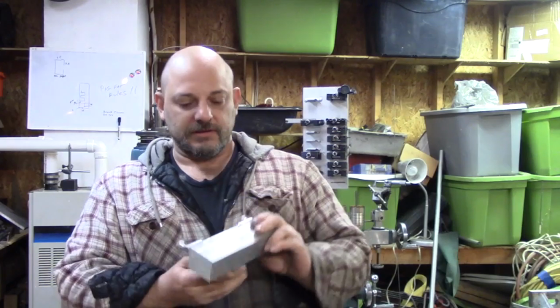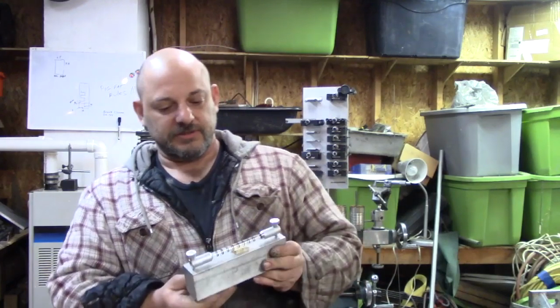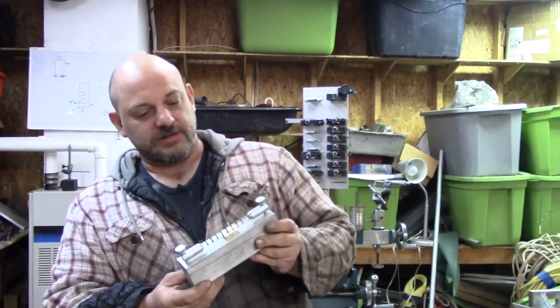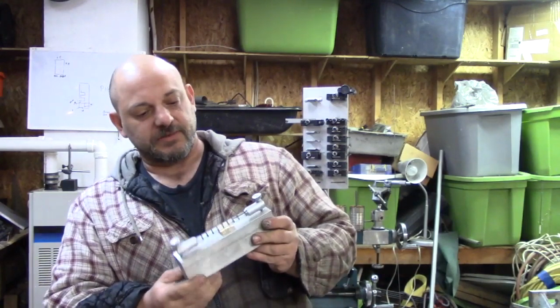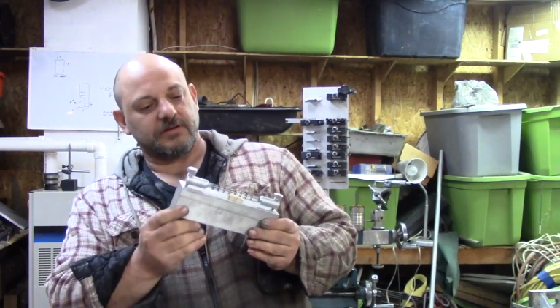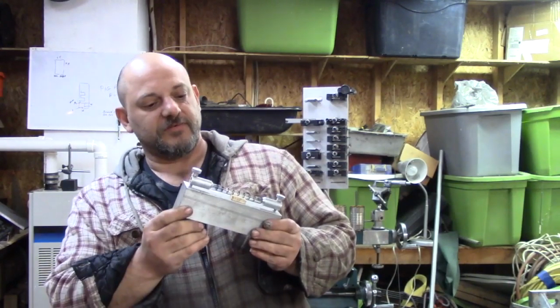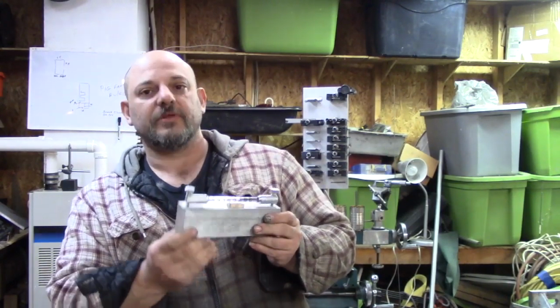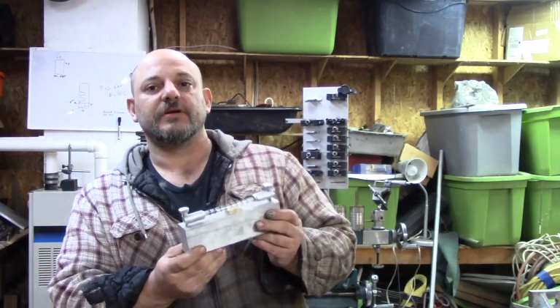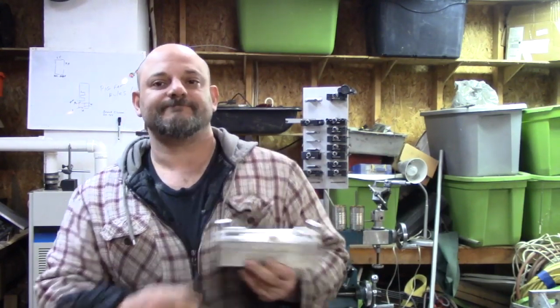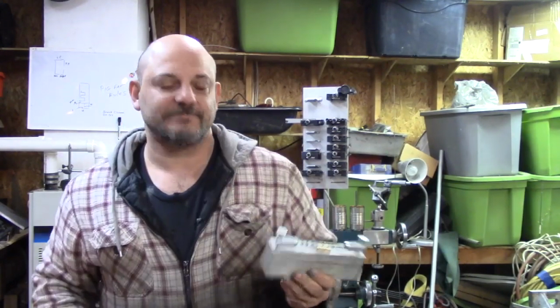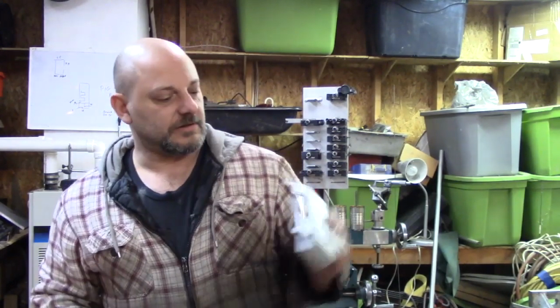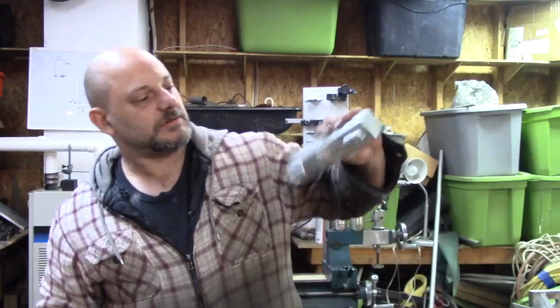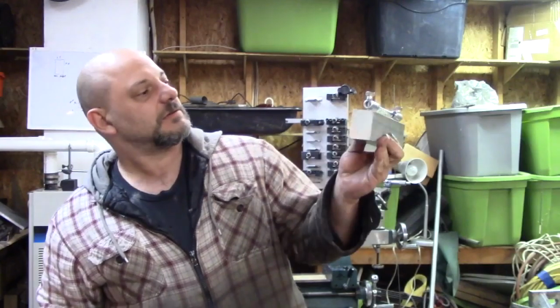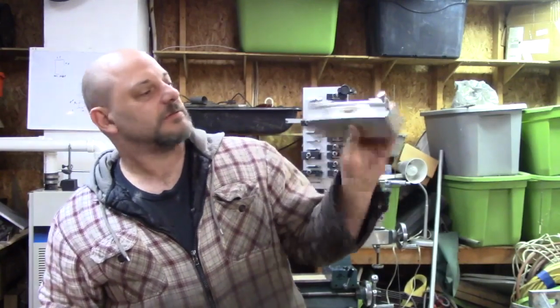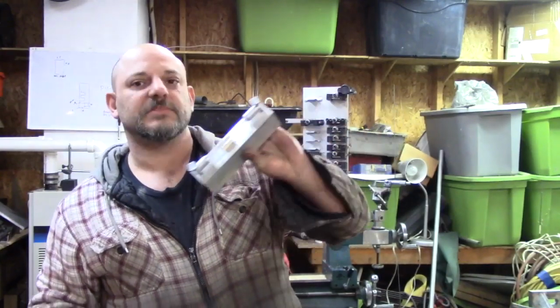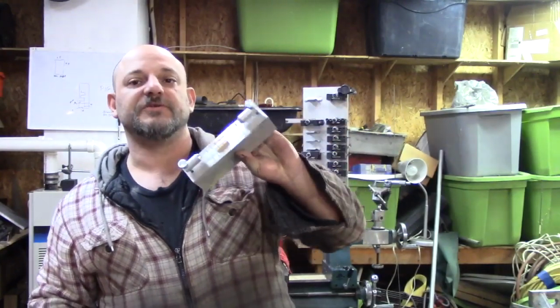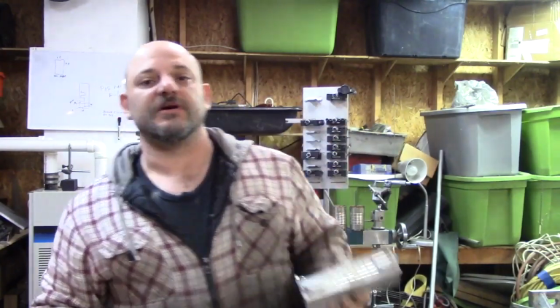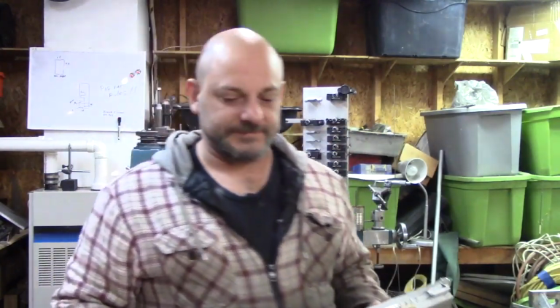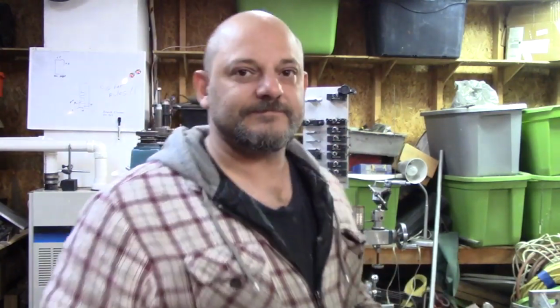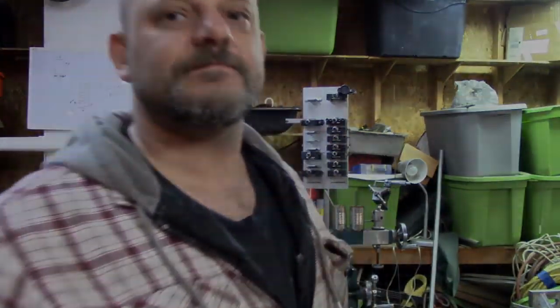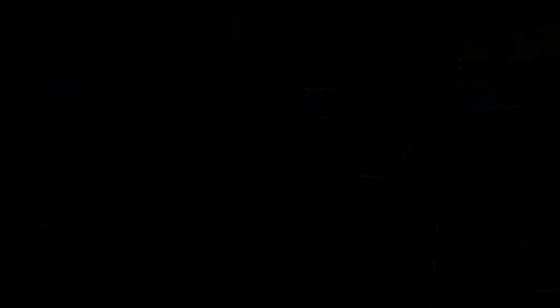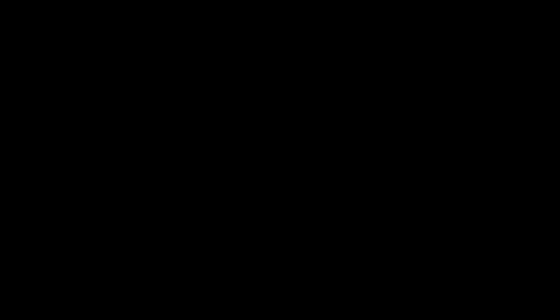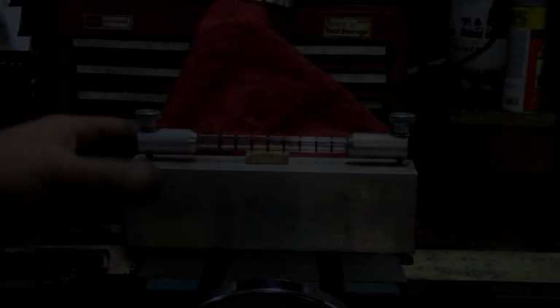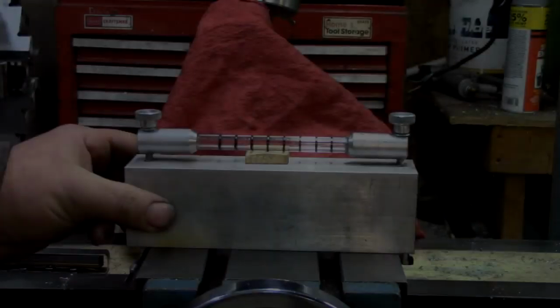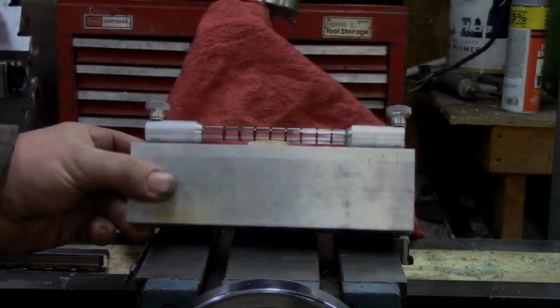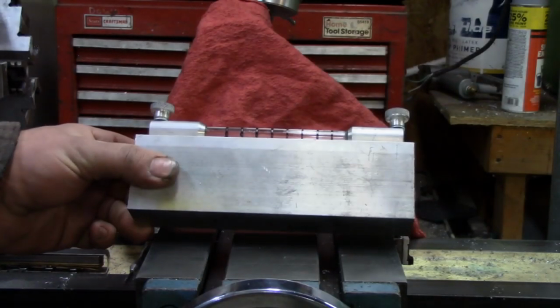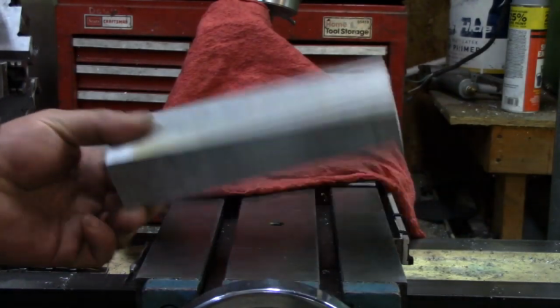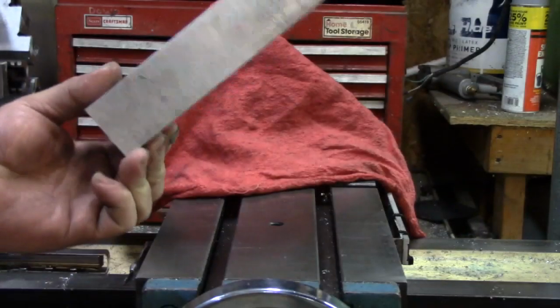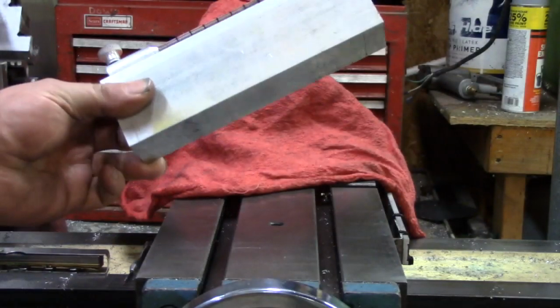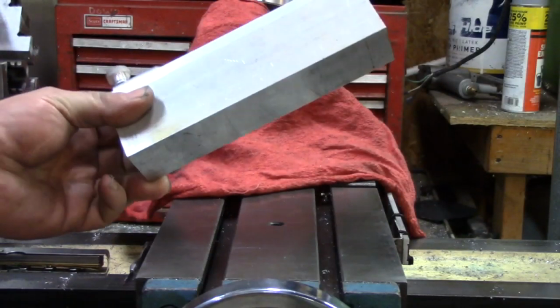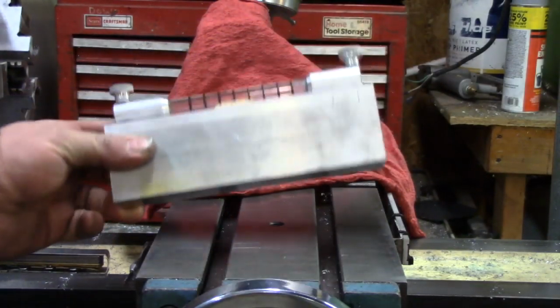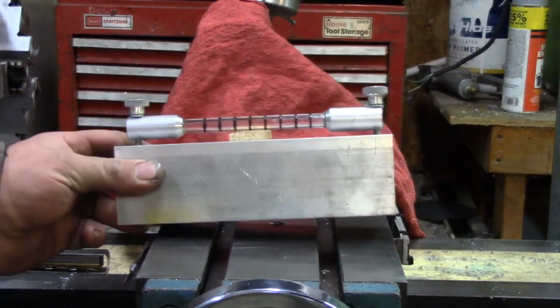I'm going to put this down on something and give you a quick run through on it and let you see for yourself. It's basically a high sensitivity level built out of some scrap around the shop.